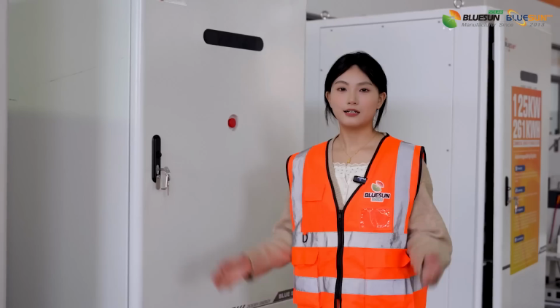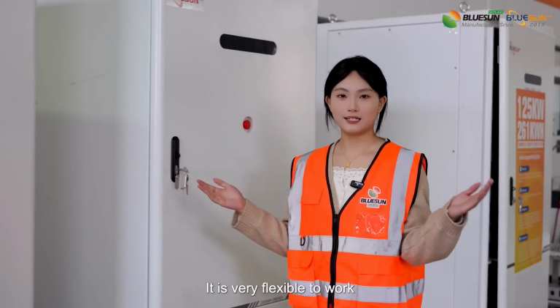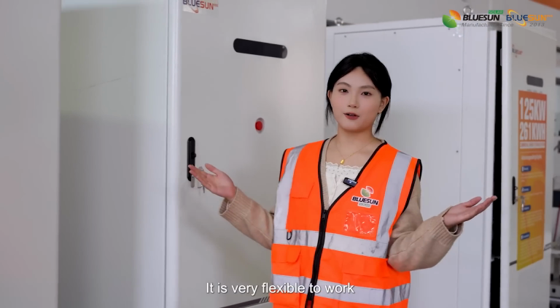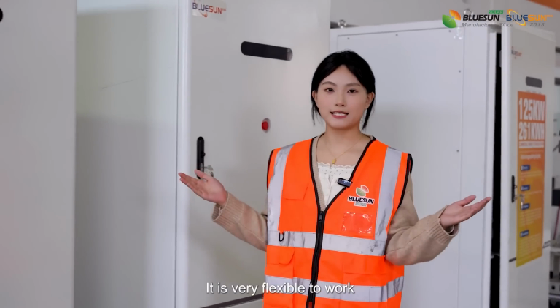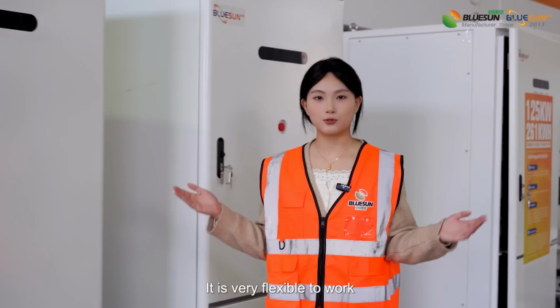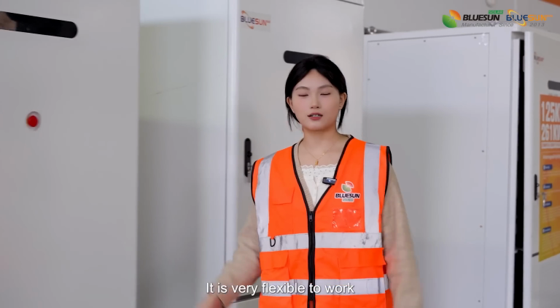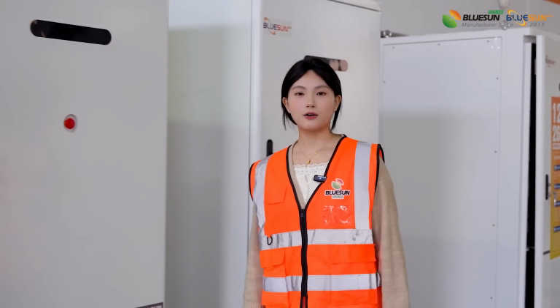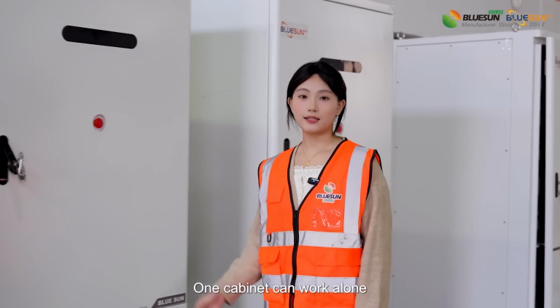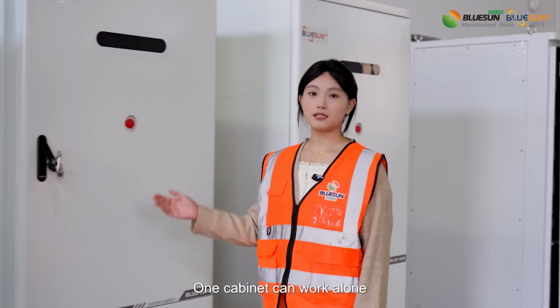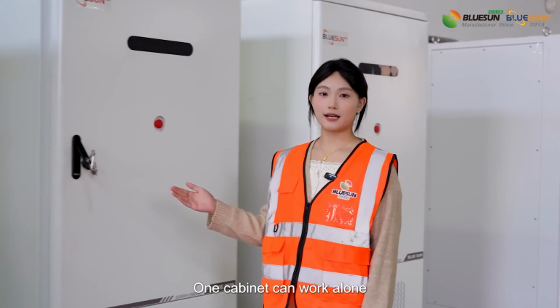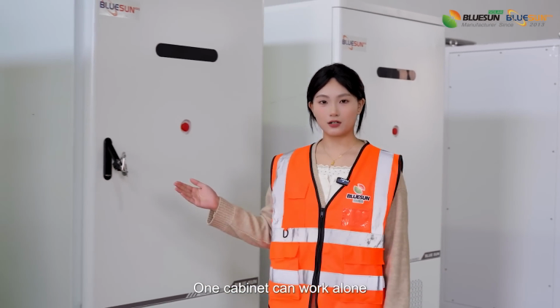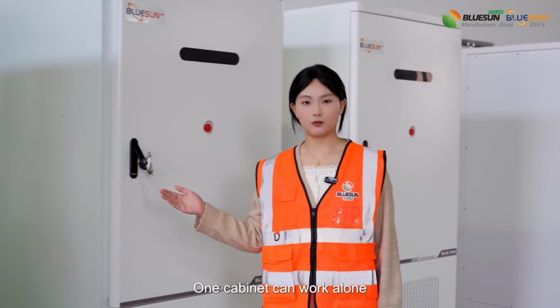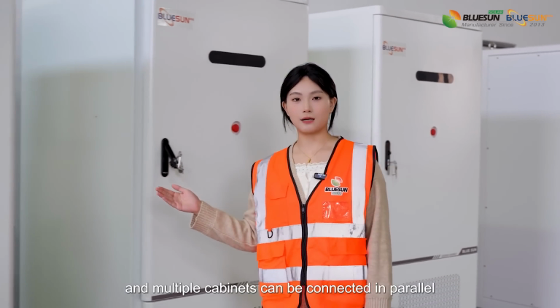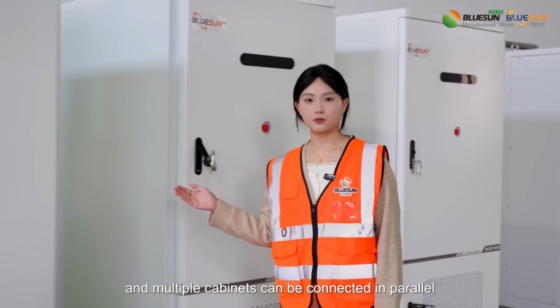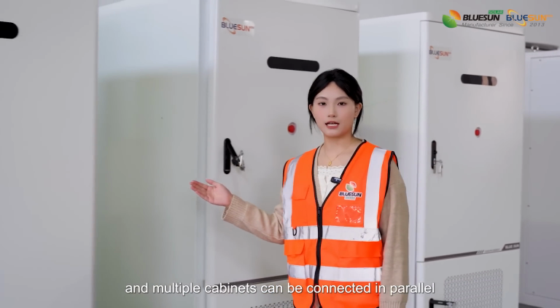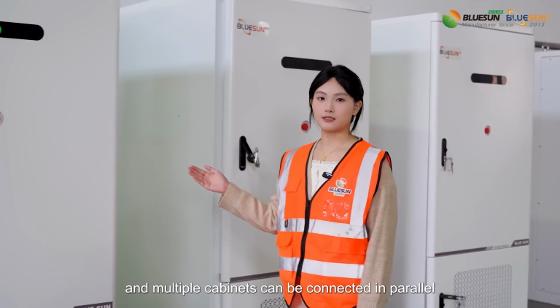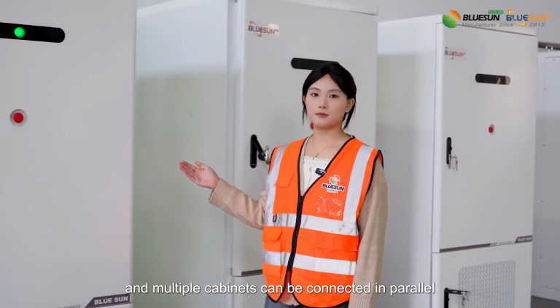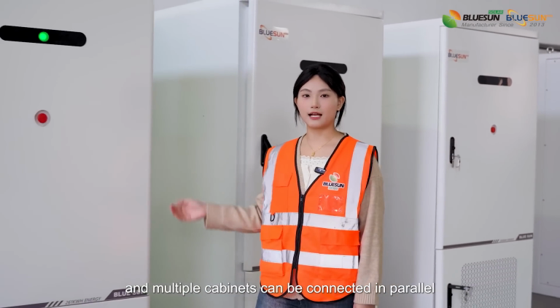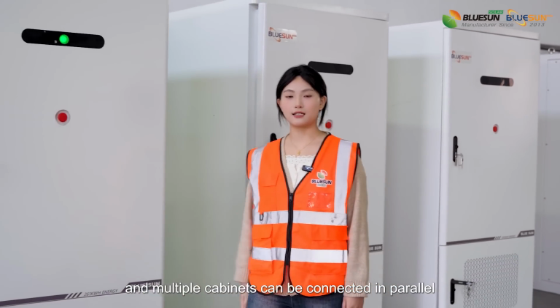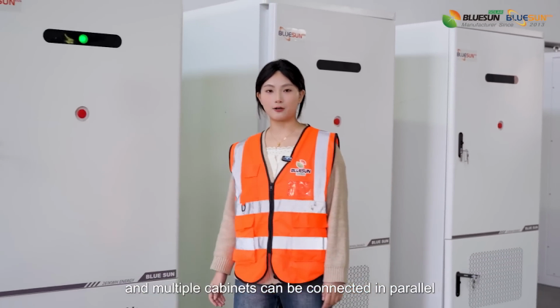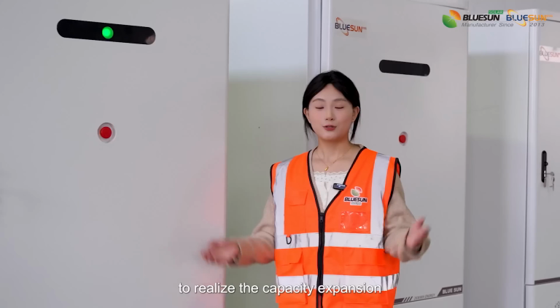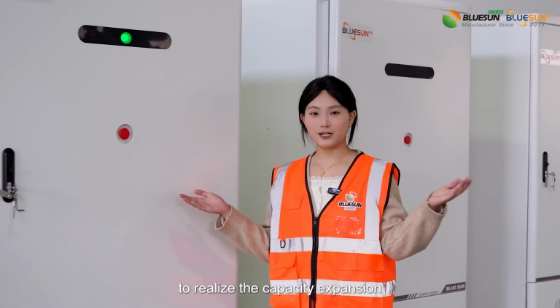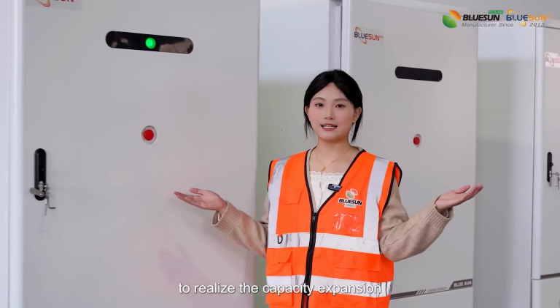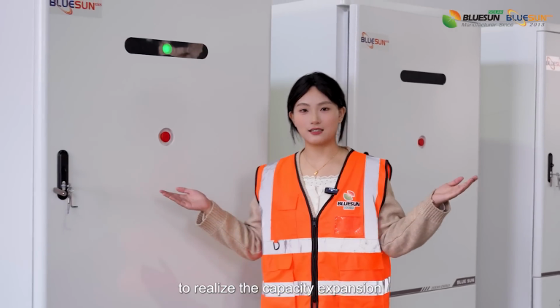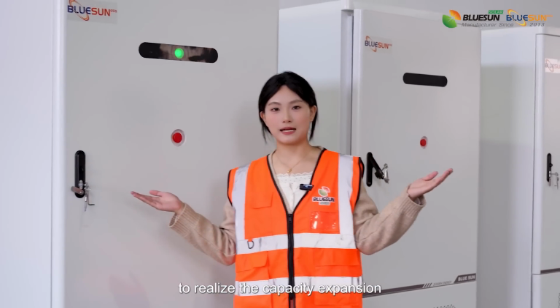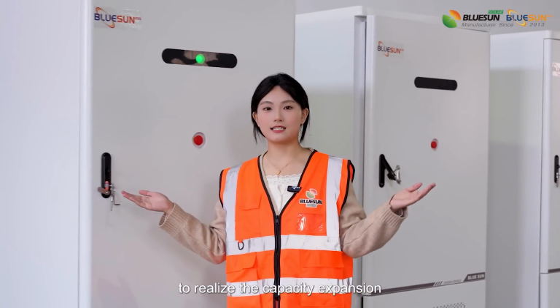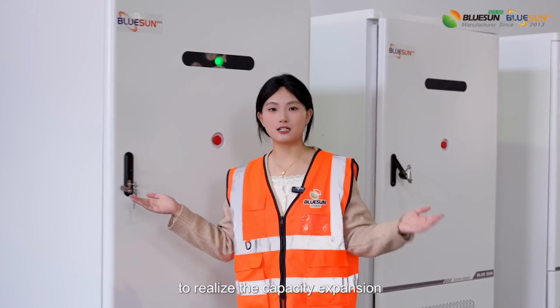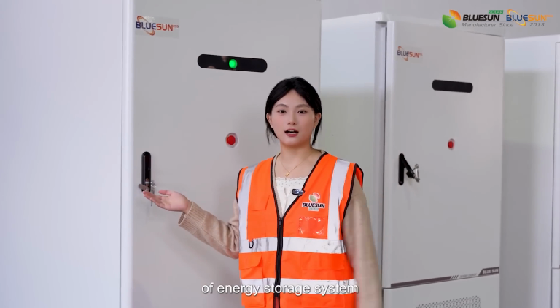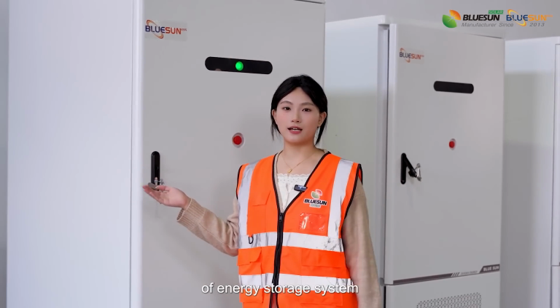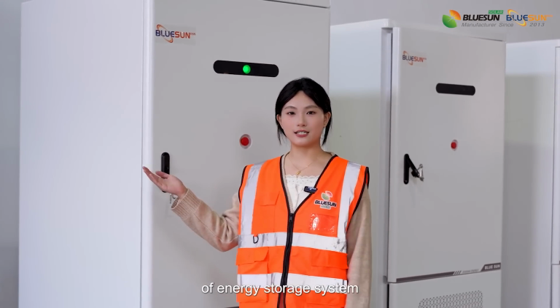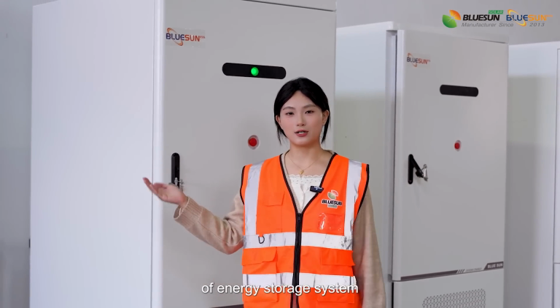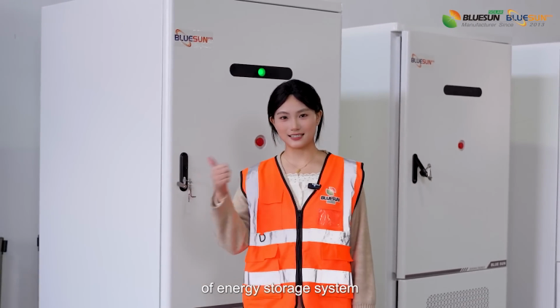It is very flexible to work. One cabinet can work alone, and multiple cabinets can be connected in parallel to realize the capacity expansion of the energy storage system.